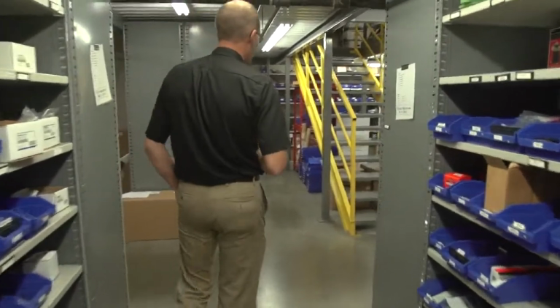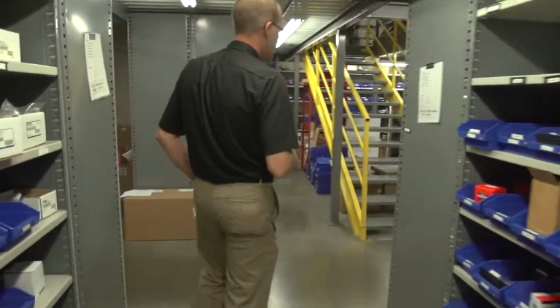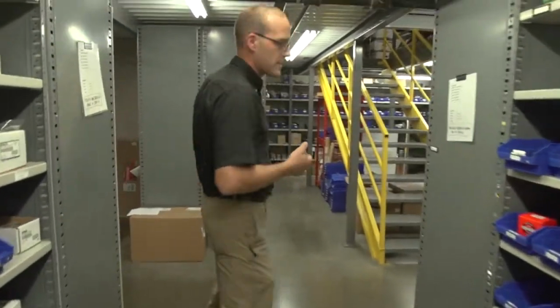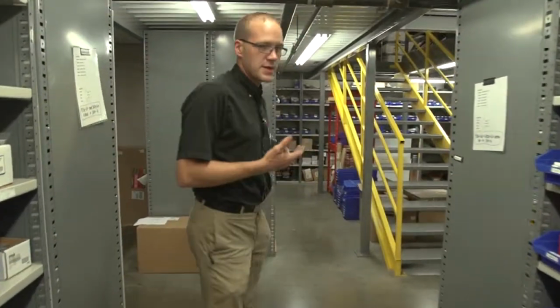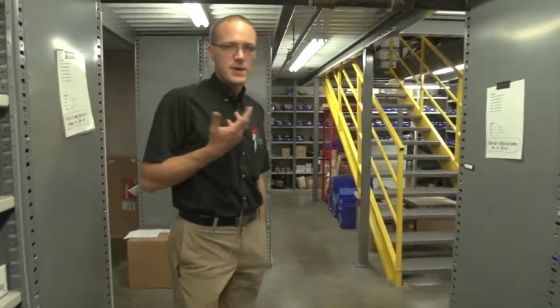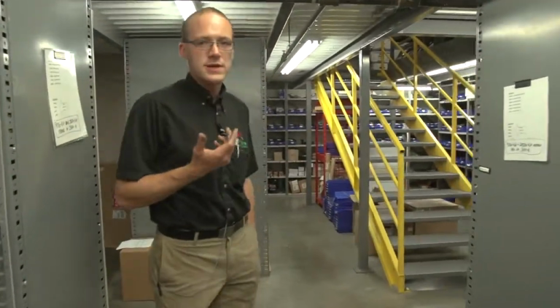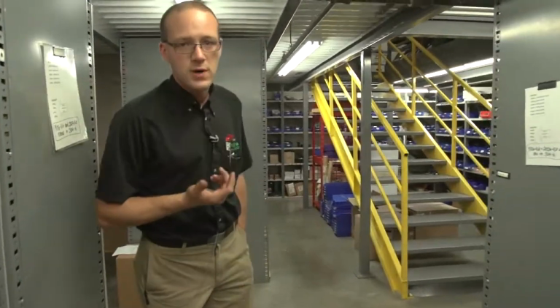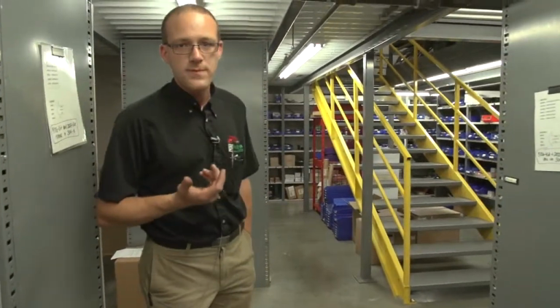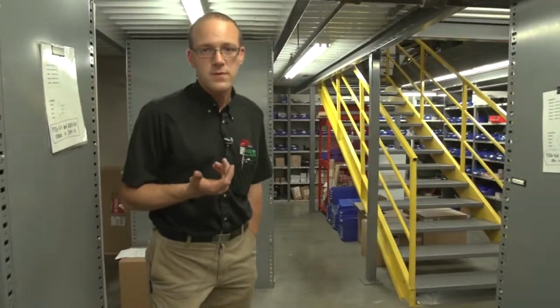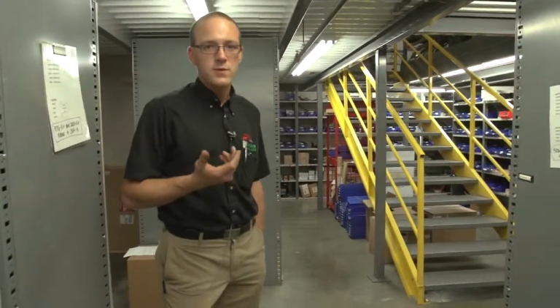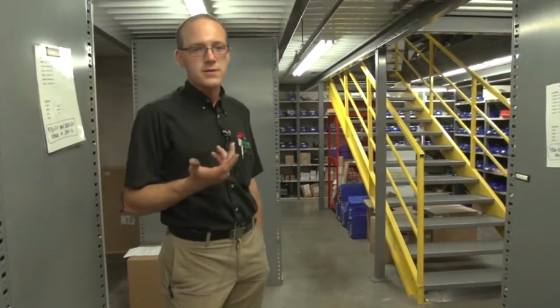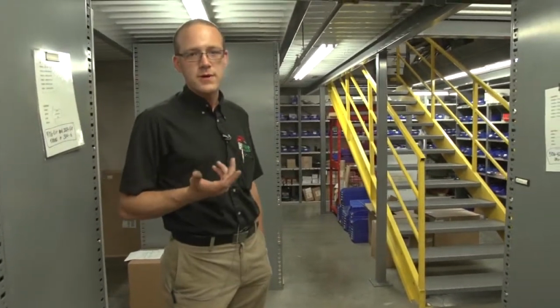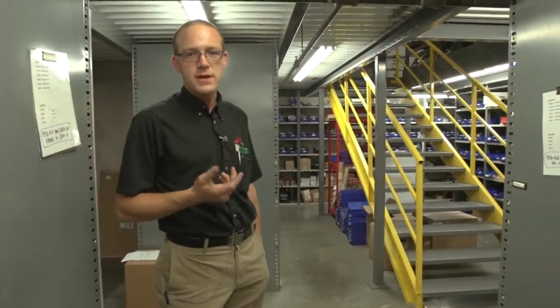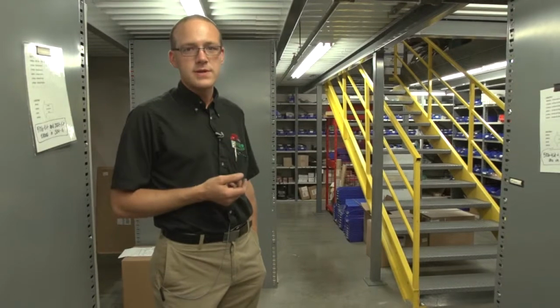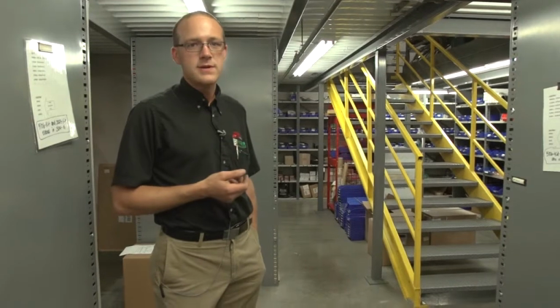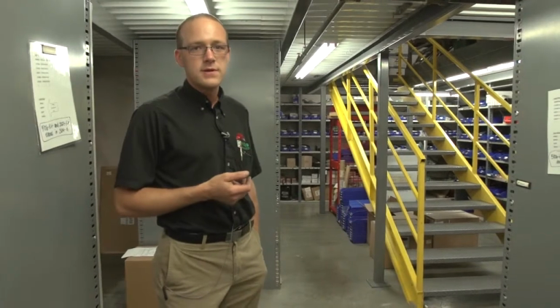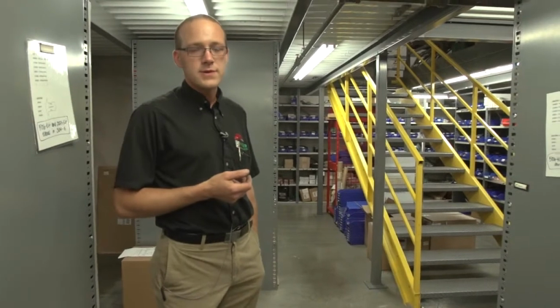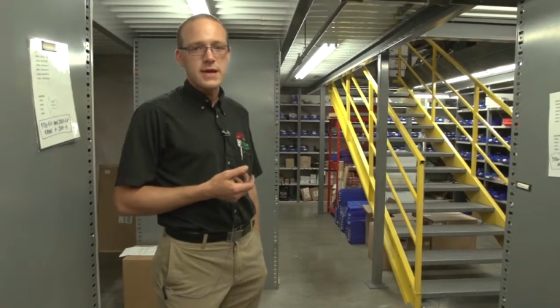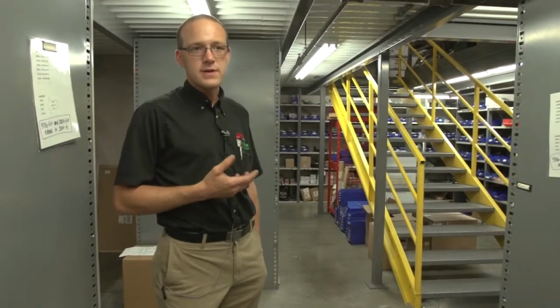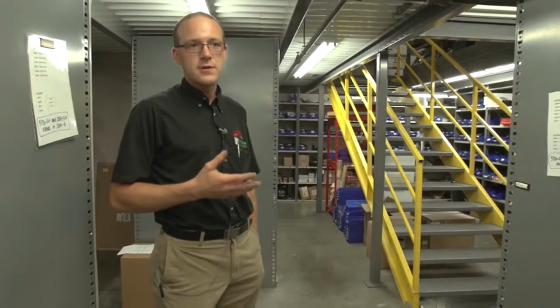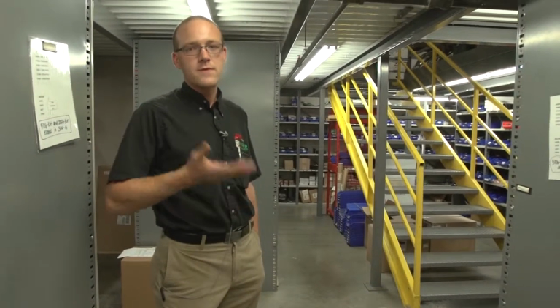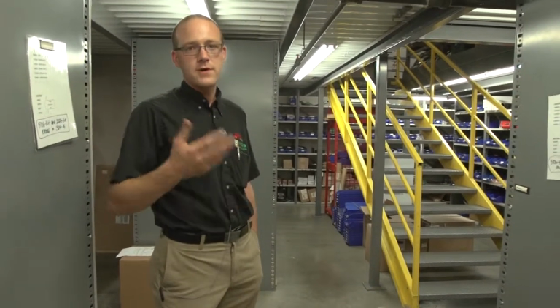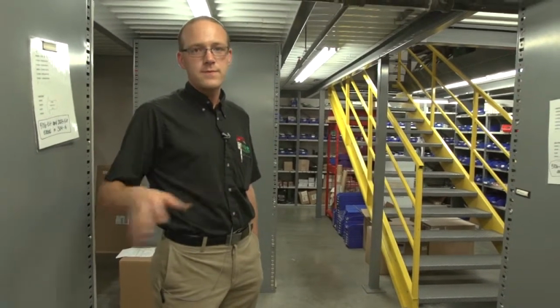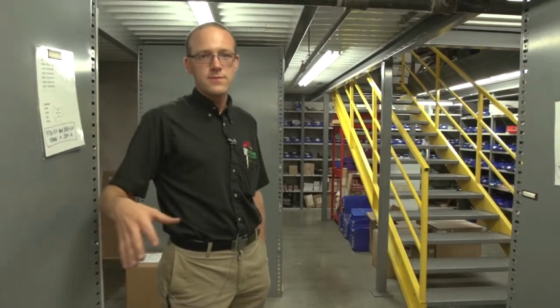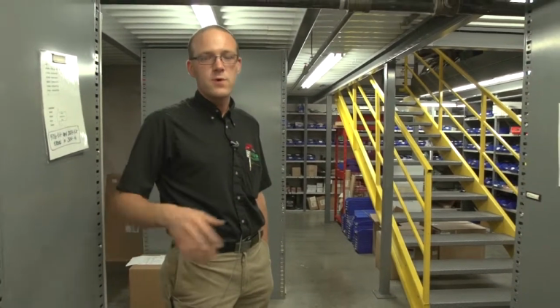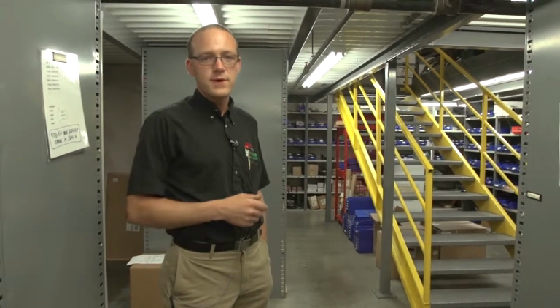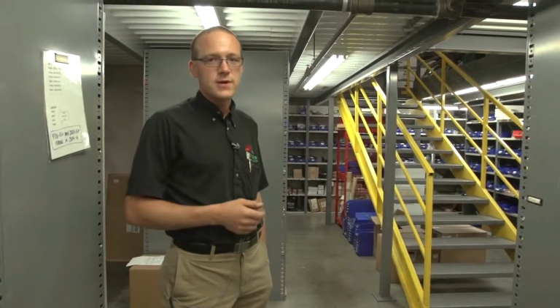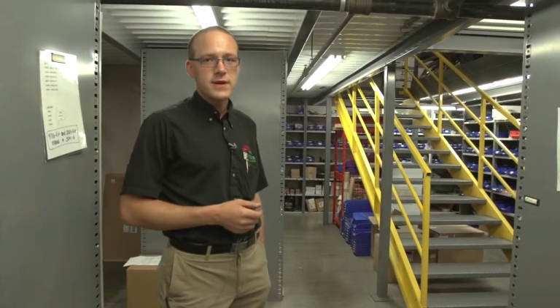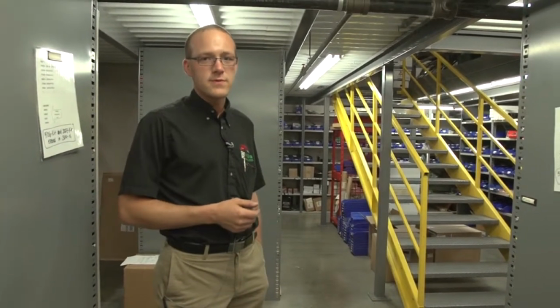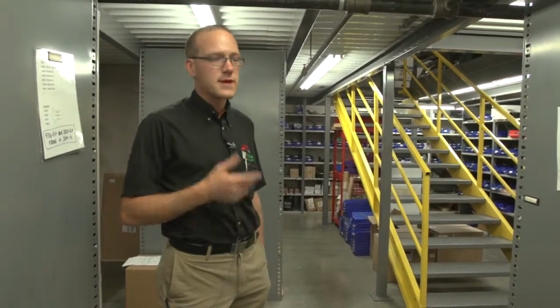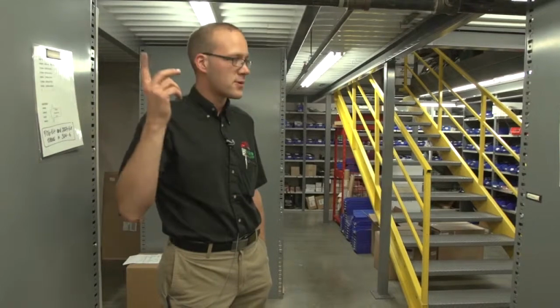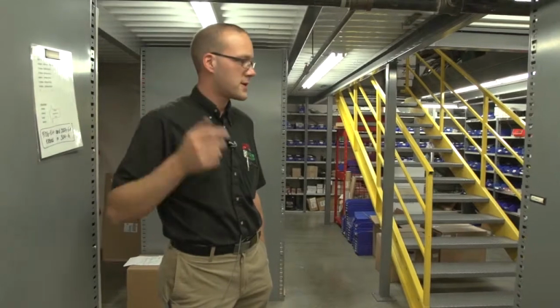We do have an upstairs mezzanine as well. We're not going to go up there today, but it's basically housing any overflow that won't fit on the shelves down here — we've got that stored upstairs.